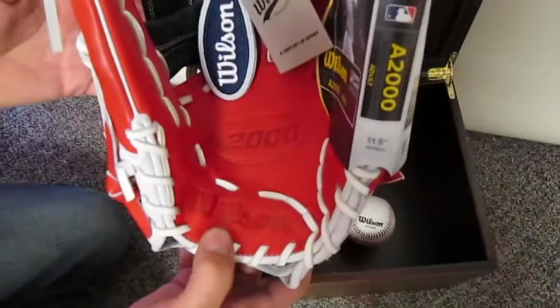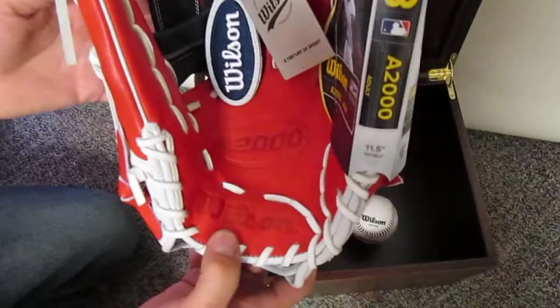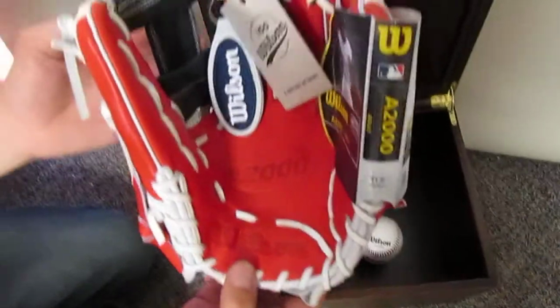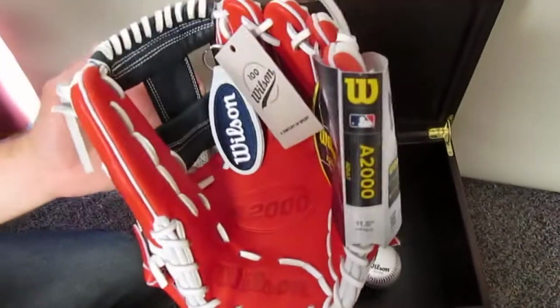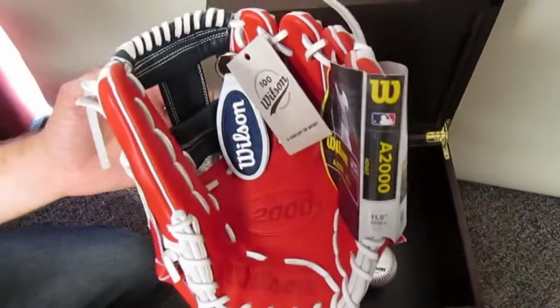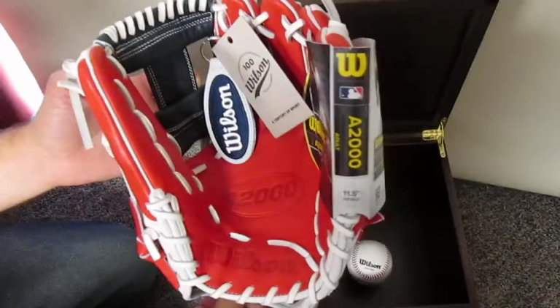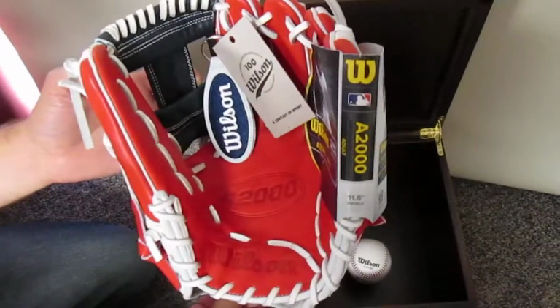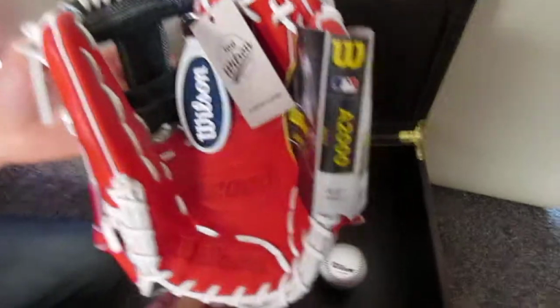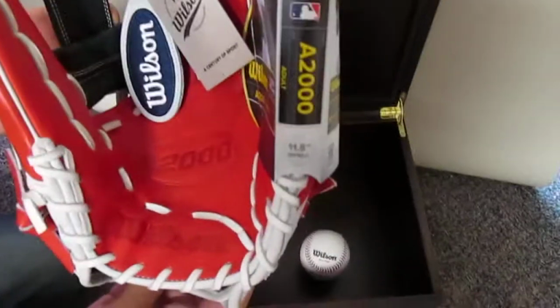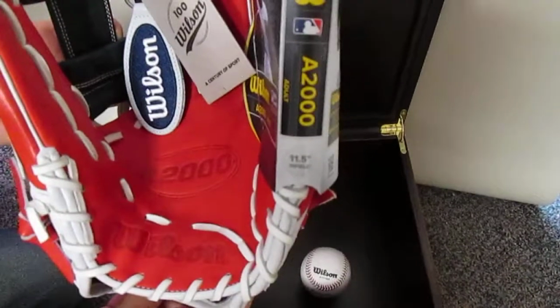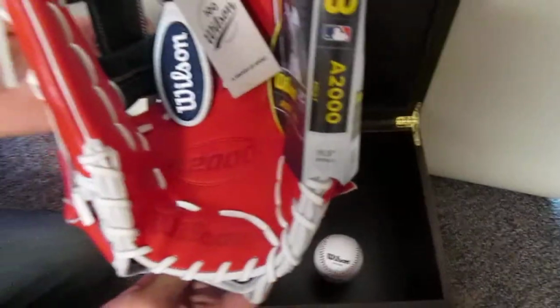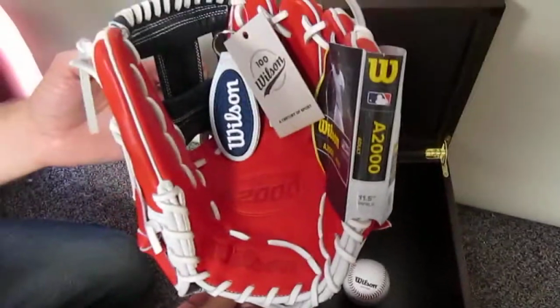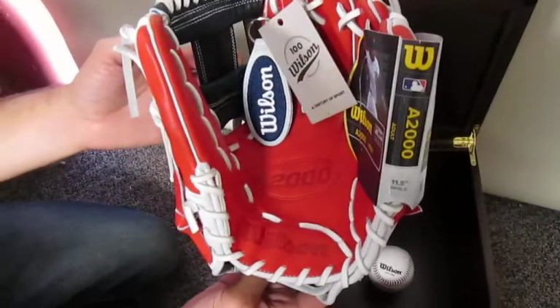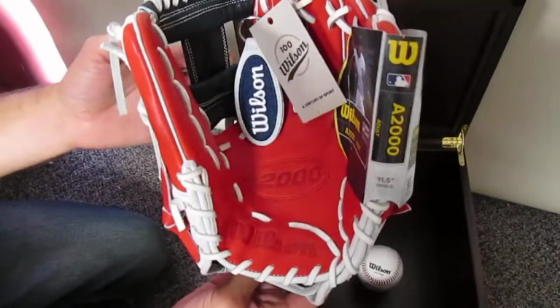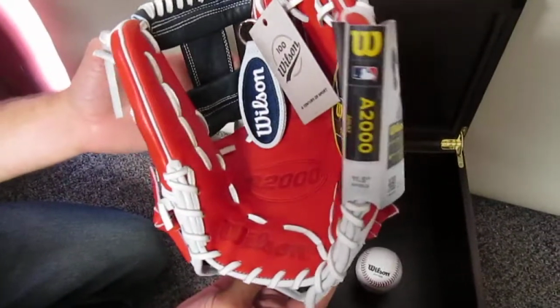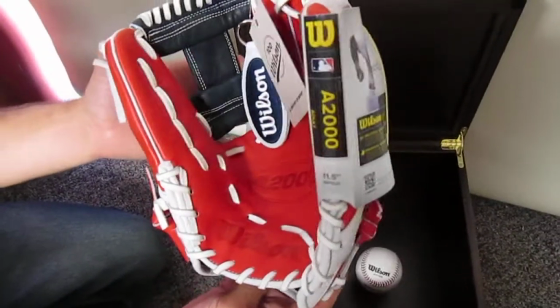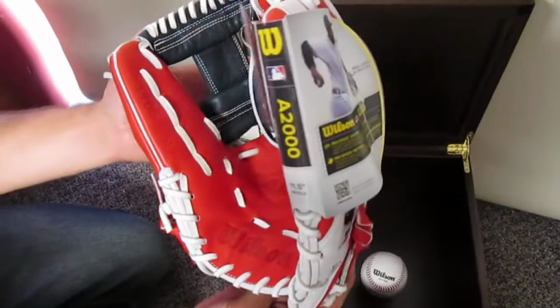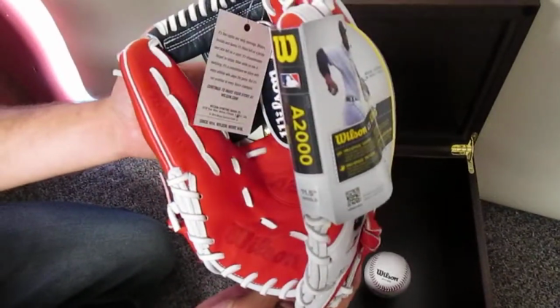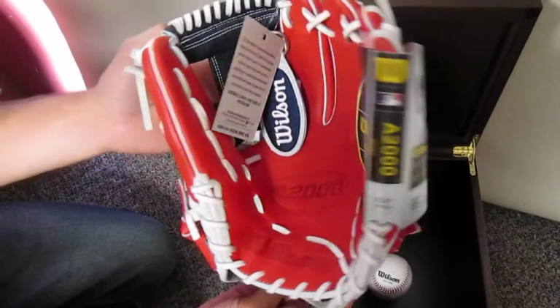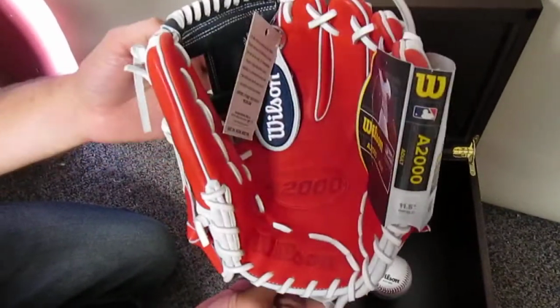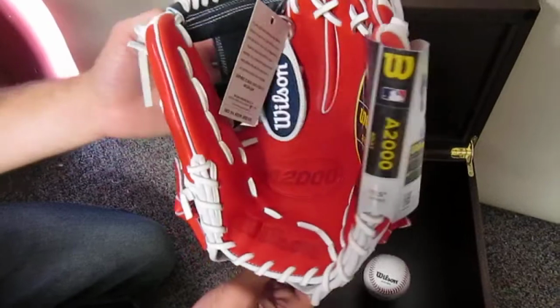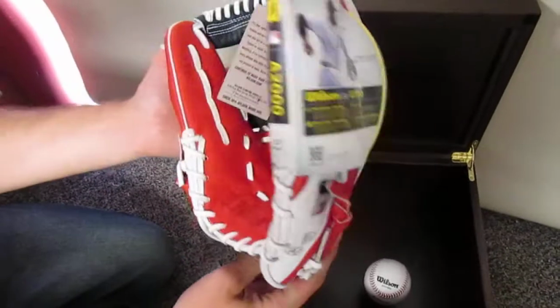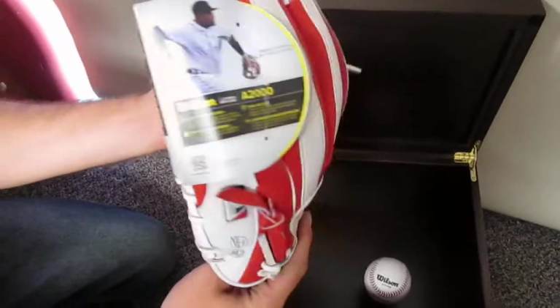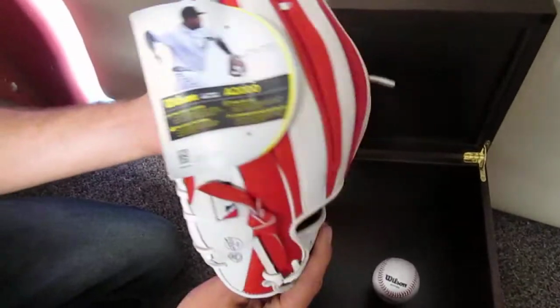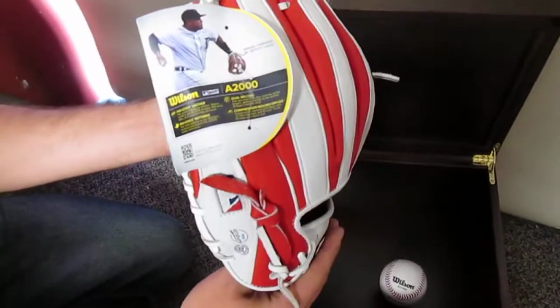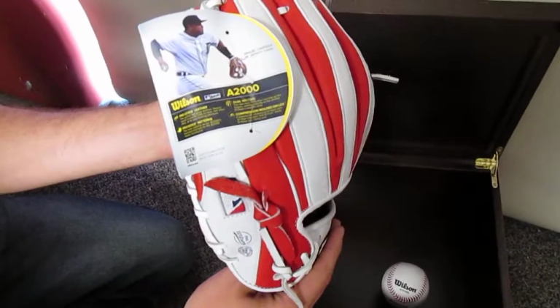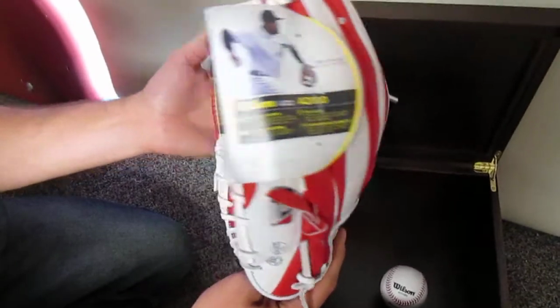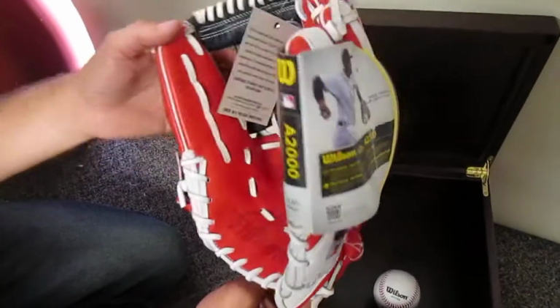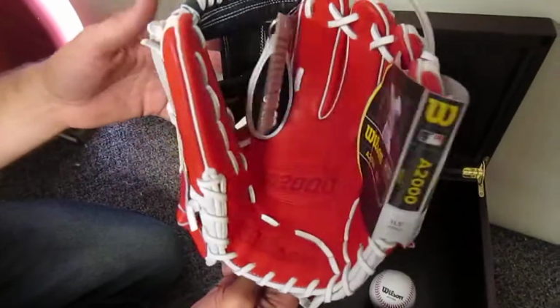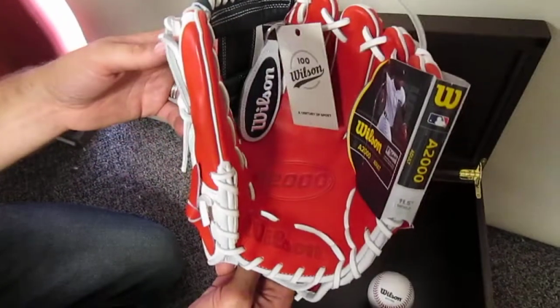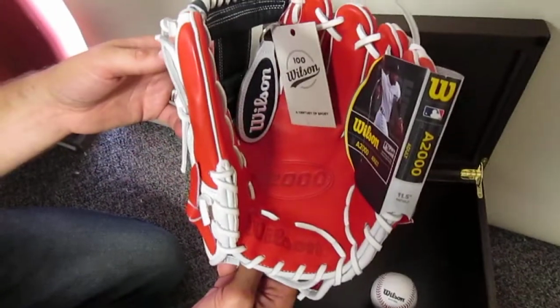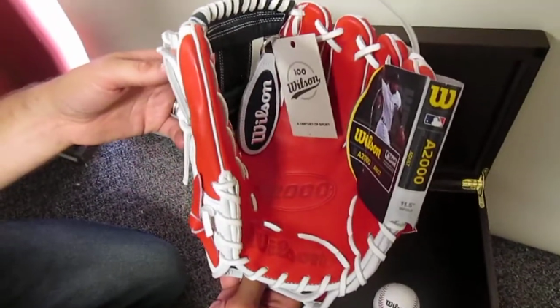We just wanted to really show it off and thank Wilson for the glove. It's really cool. And what an honor to get one of only 50 — we really appreciate that from Wilson. We just wanted to show it off to everybody.